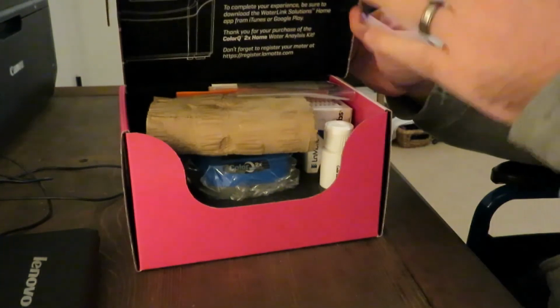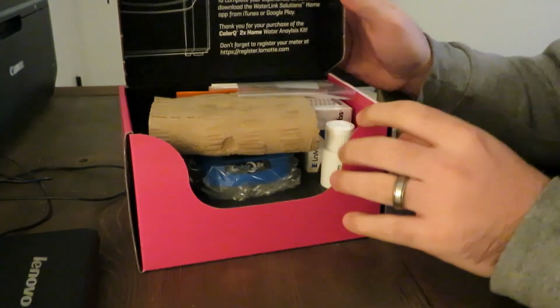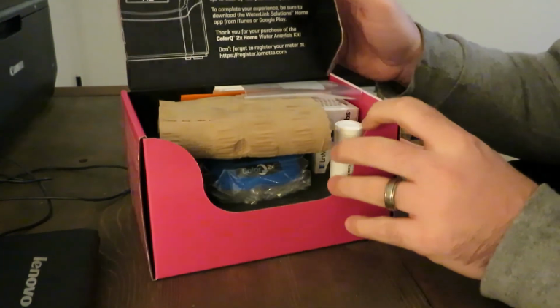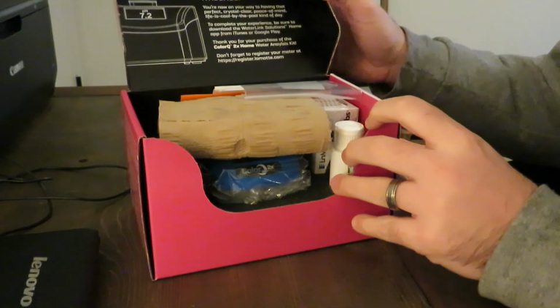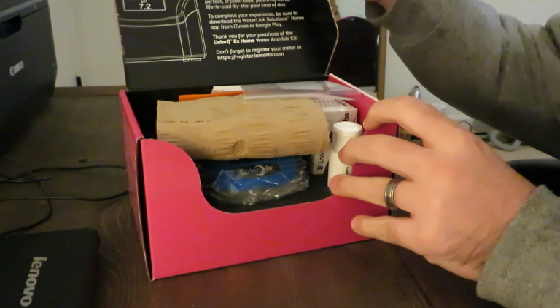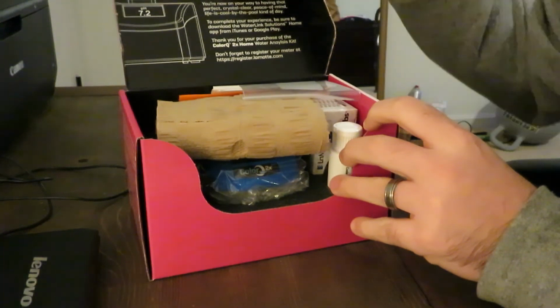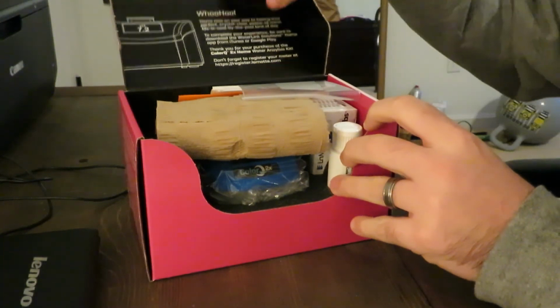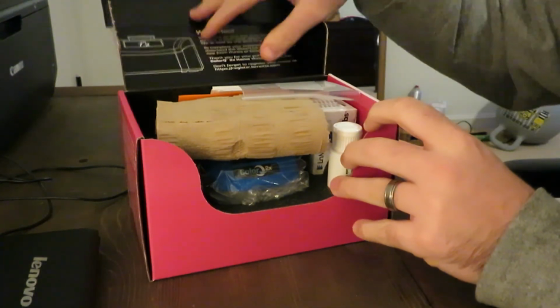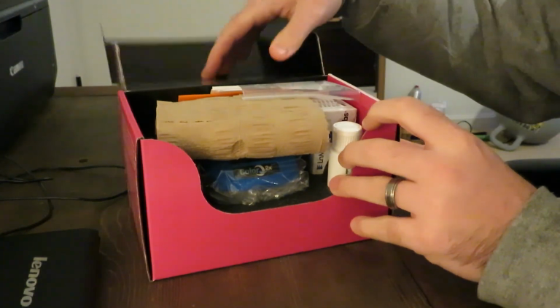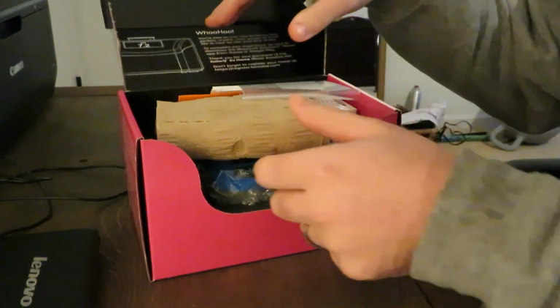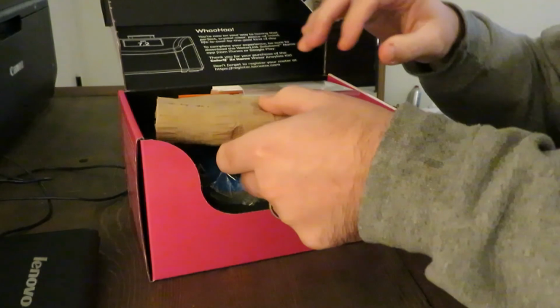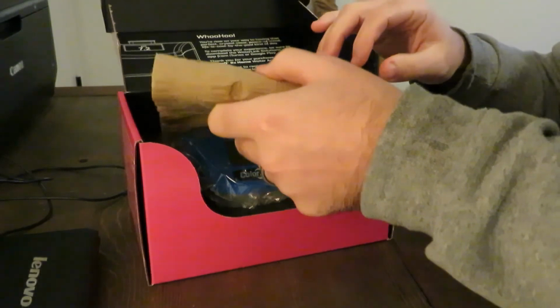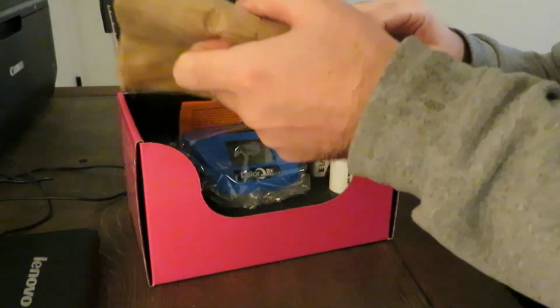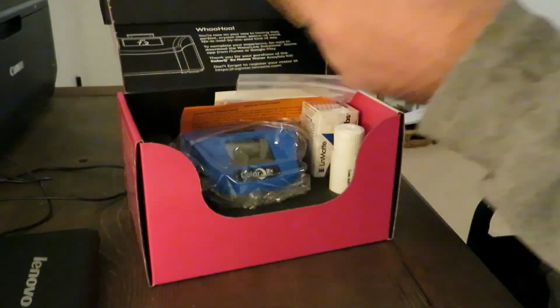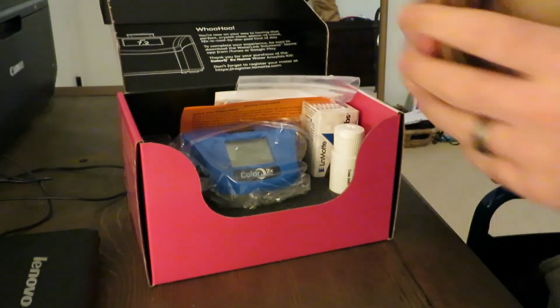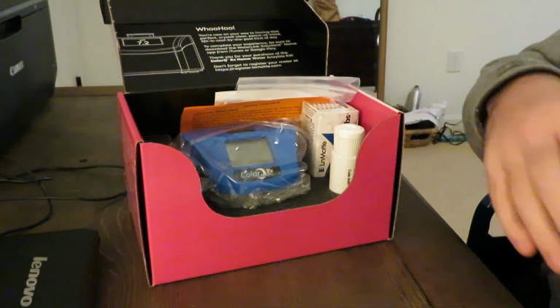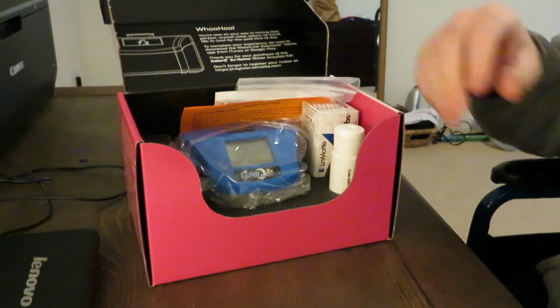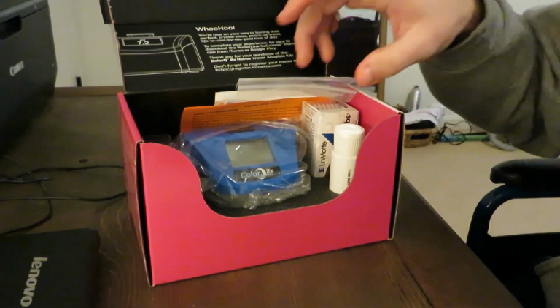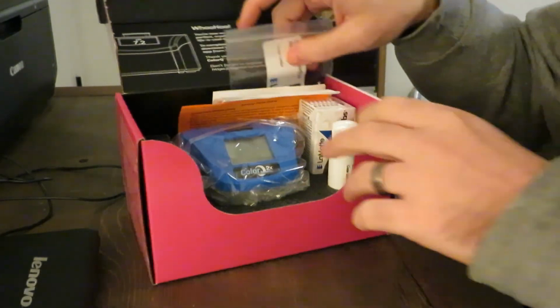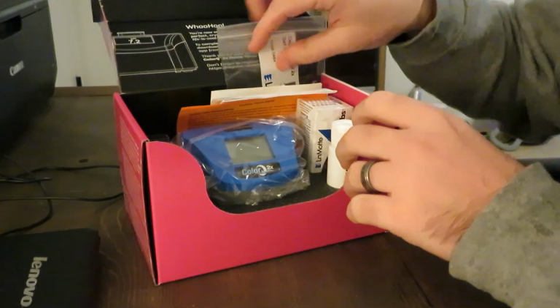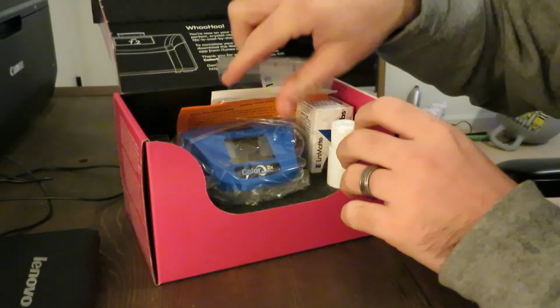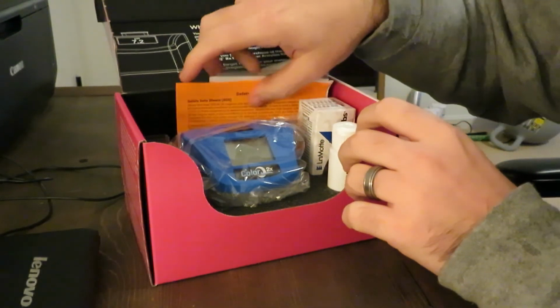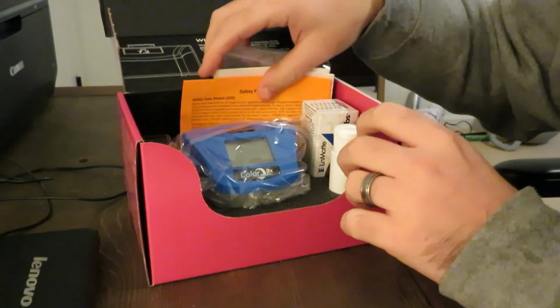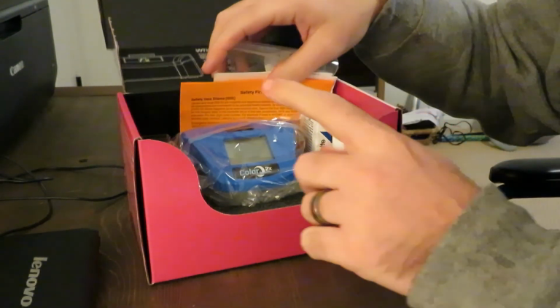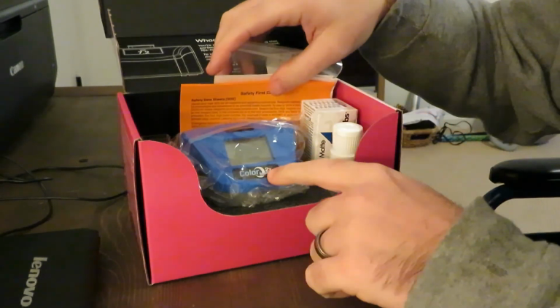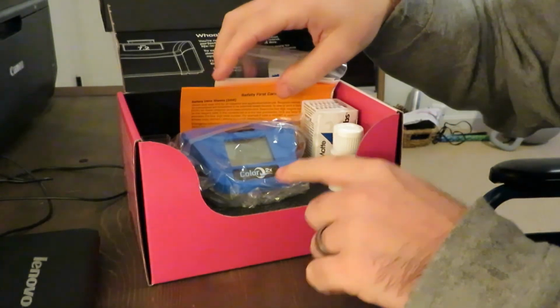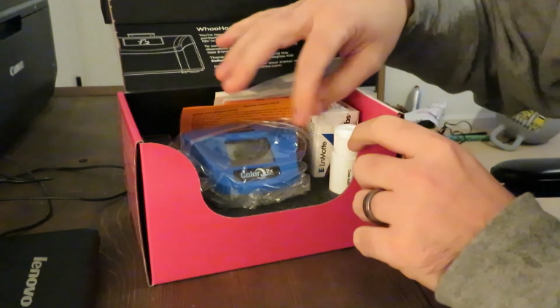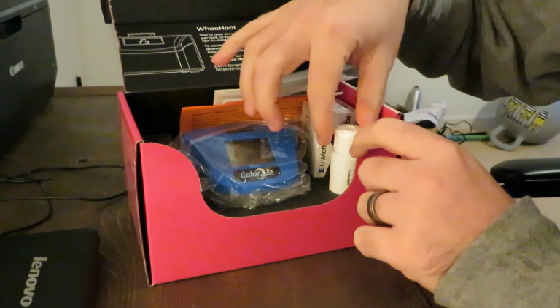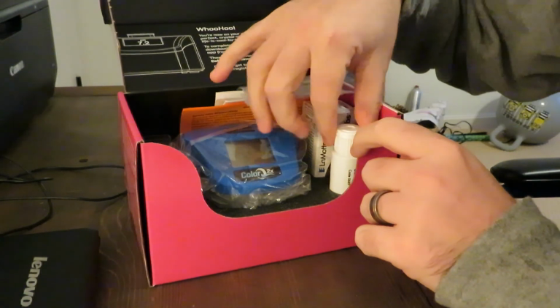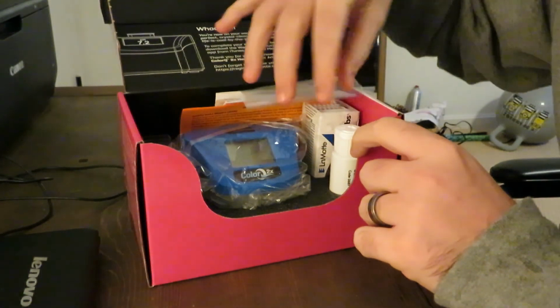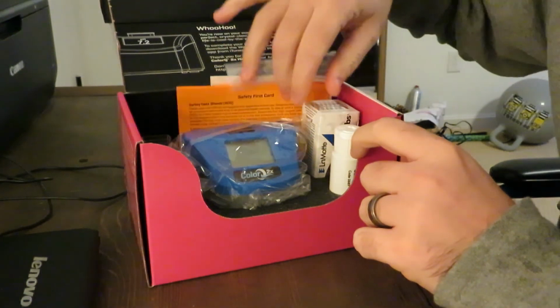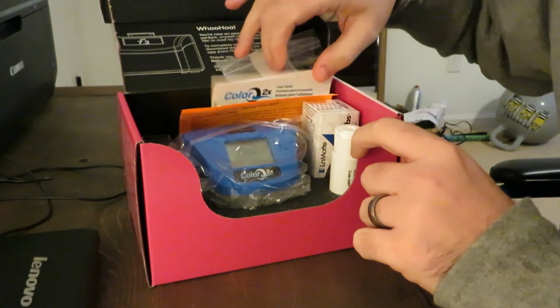Open it up. It comes neatly packed in a really nice box — keep it dry. And inside we have our tester and our reagents.